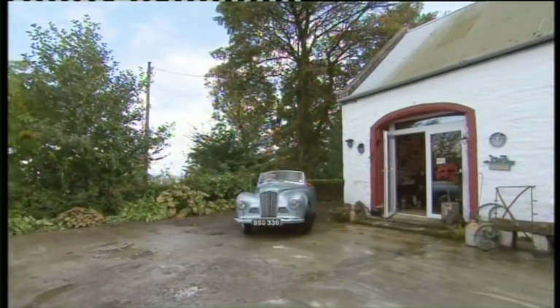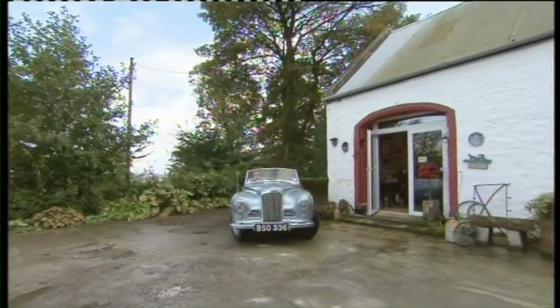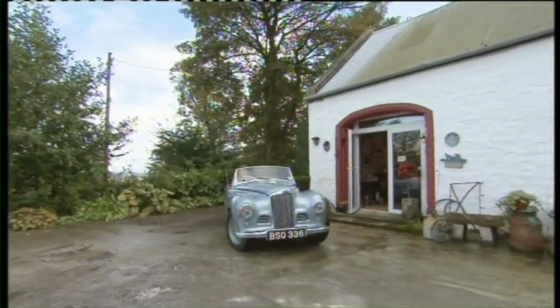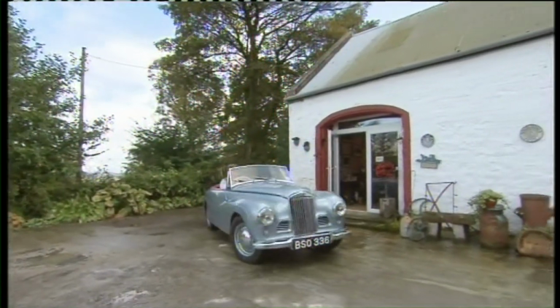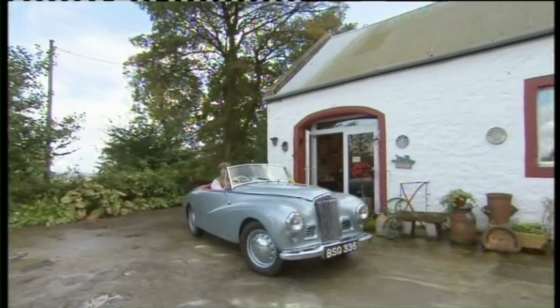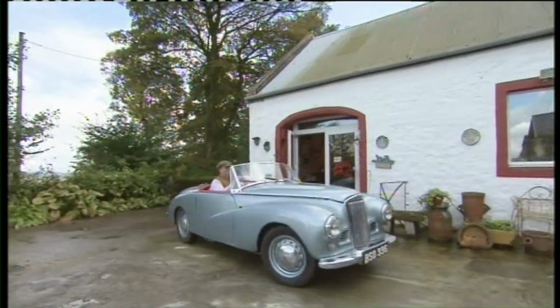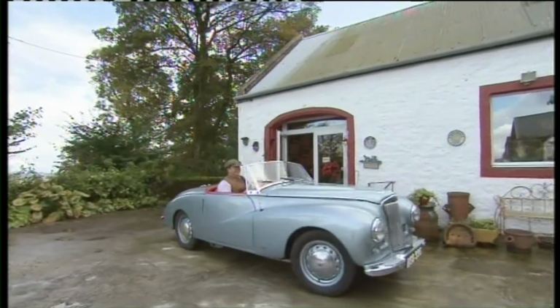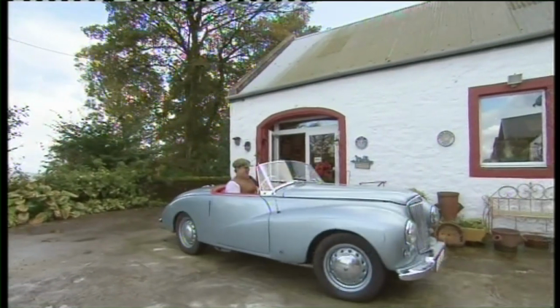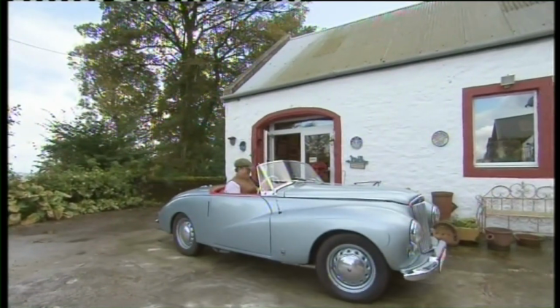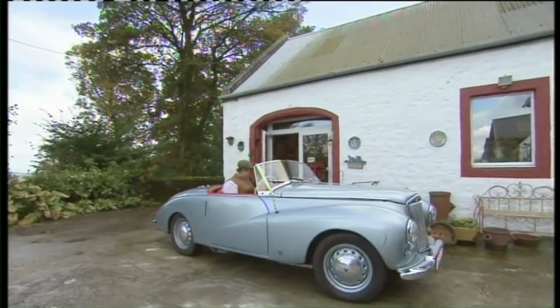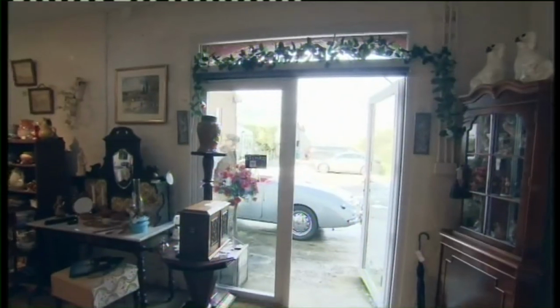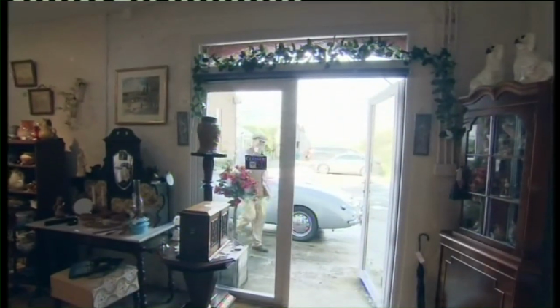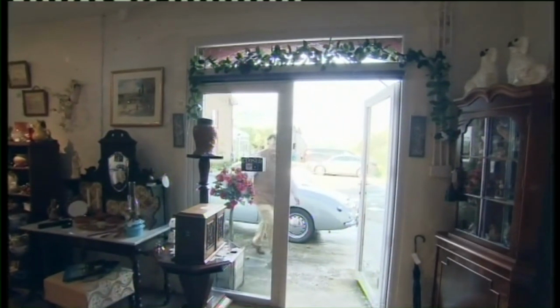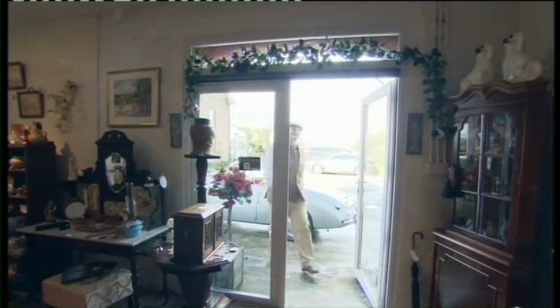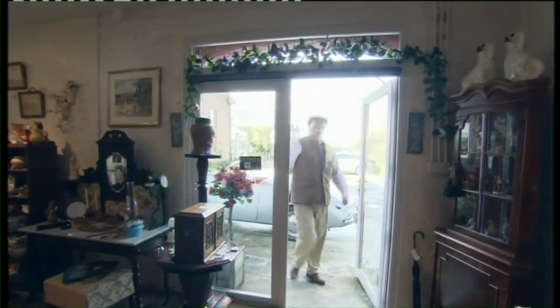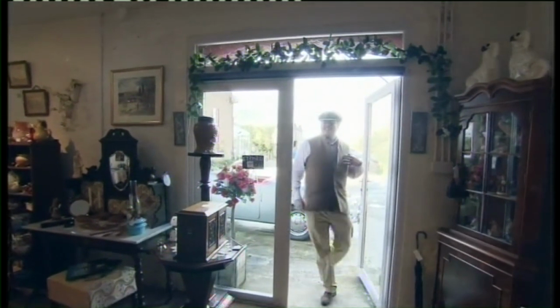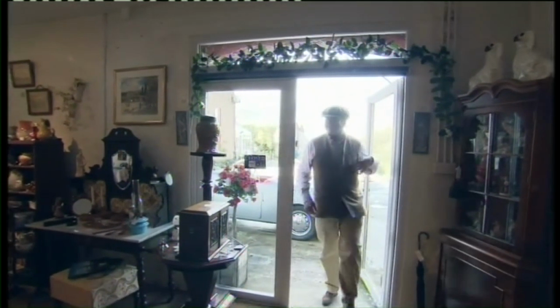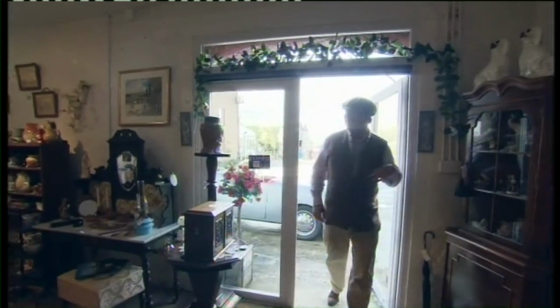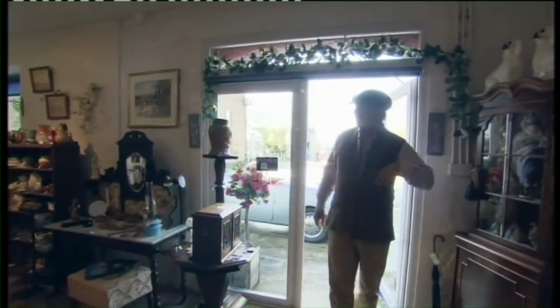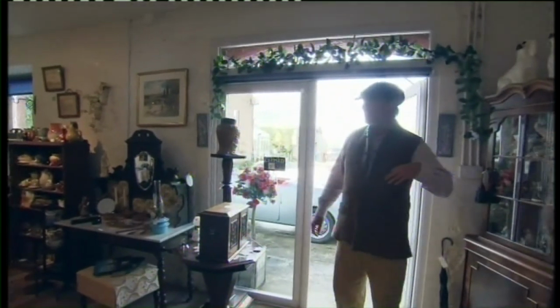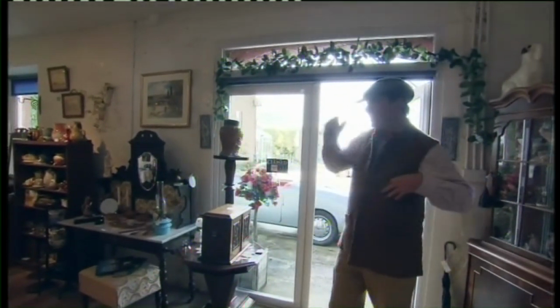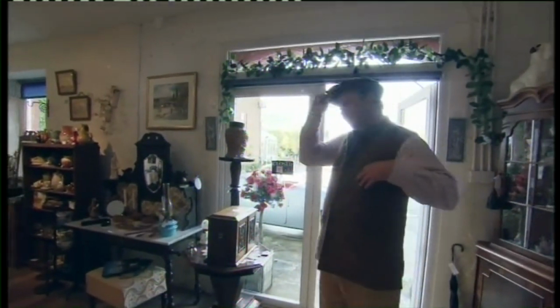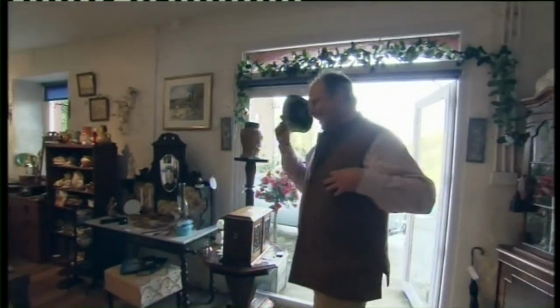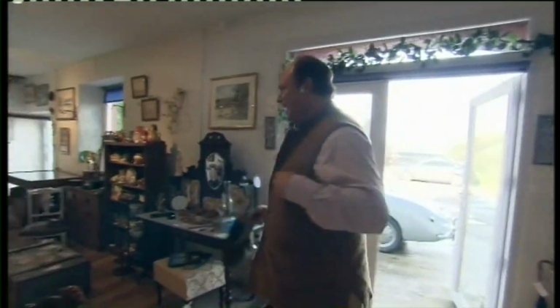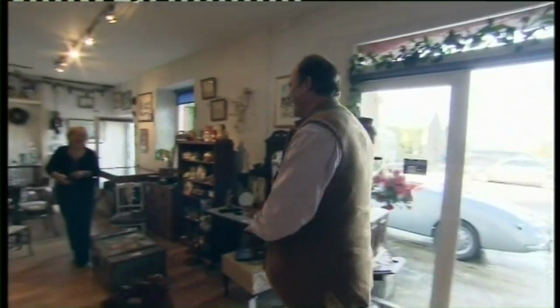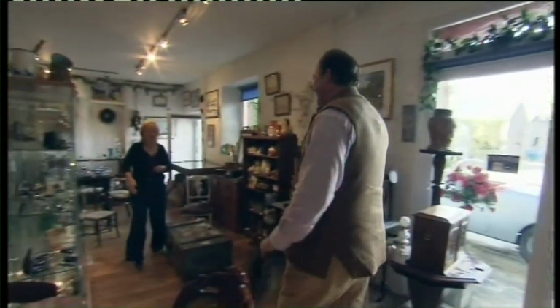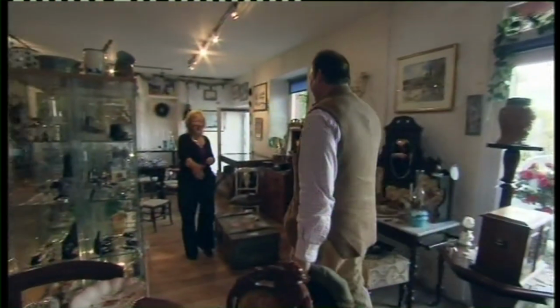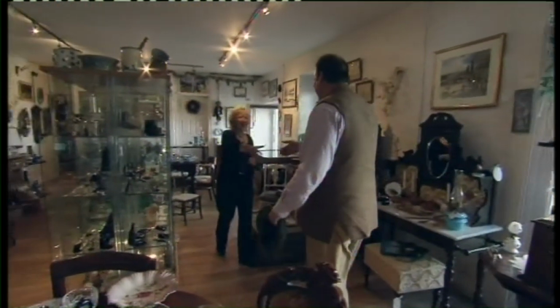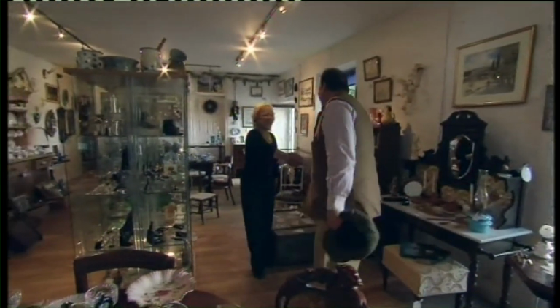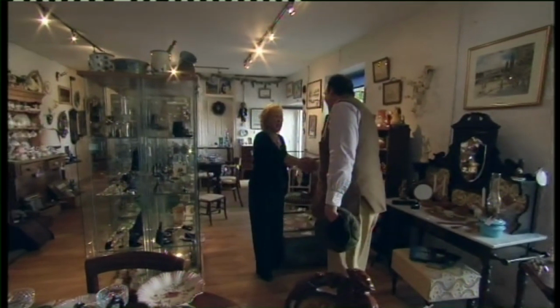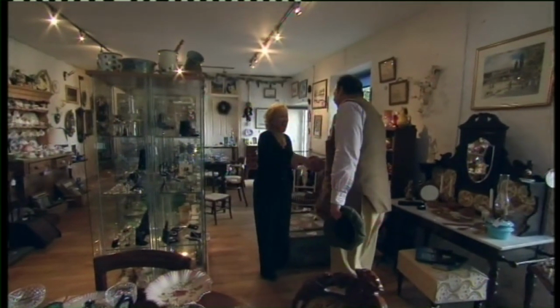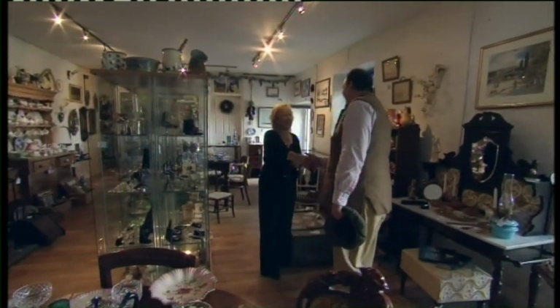Stirrup Cup was originally a dairy farm and is now a horse livery yard. Five years ago, owner Greta decided to open up an antique shop in their 18th century barn, which is now home to Stirrup Cup Antiques.